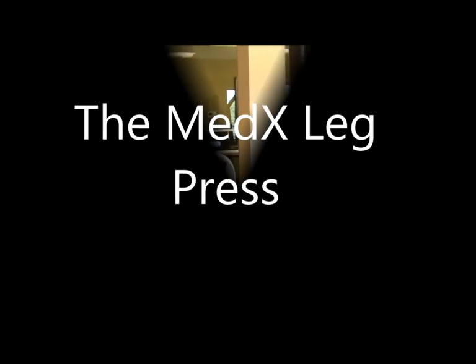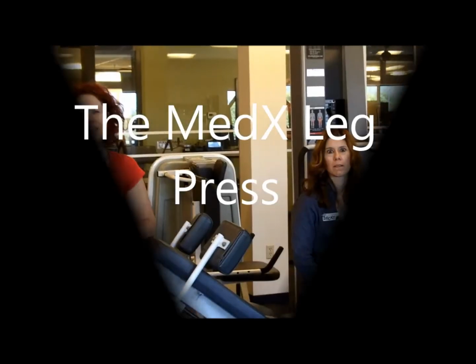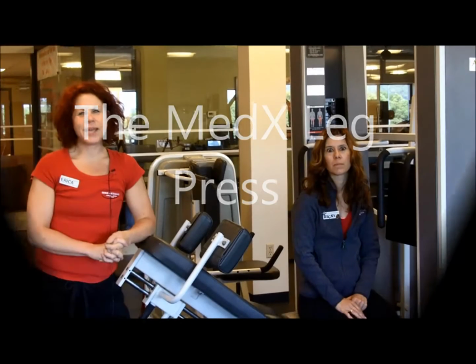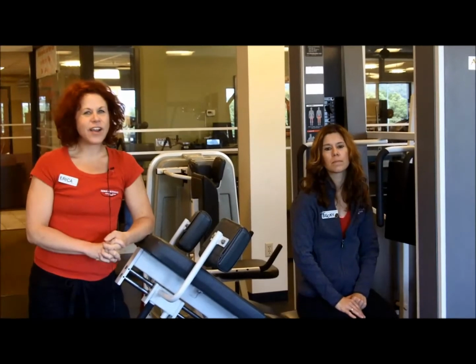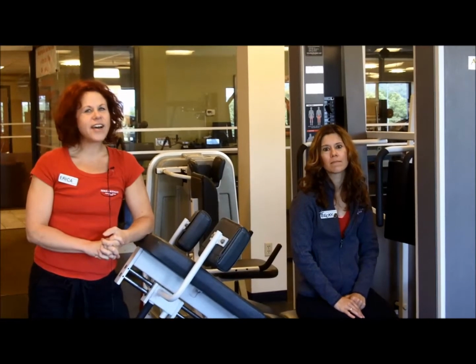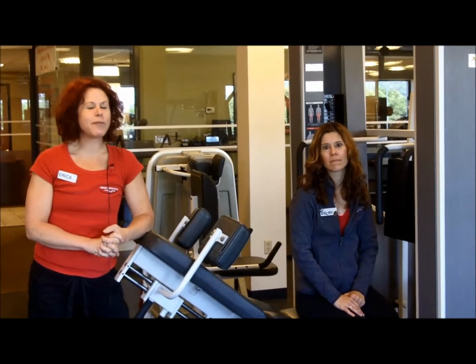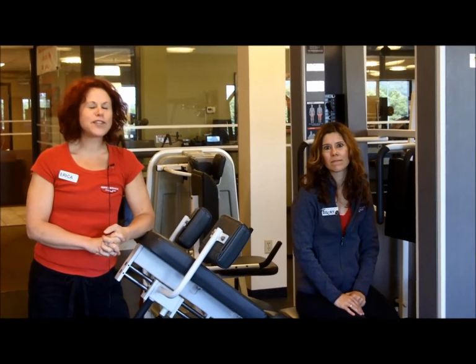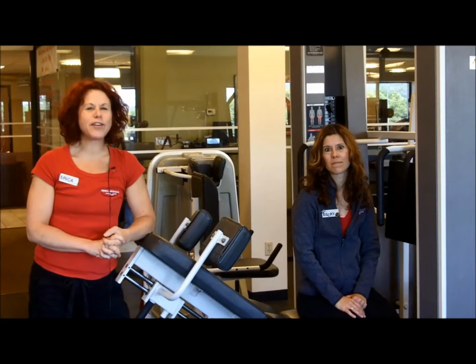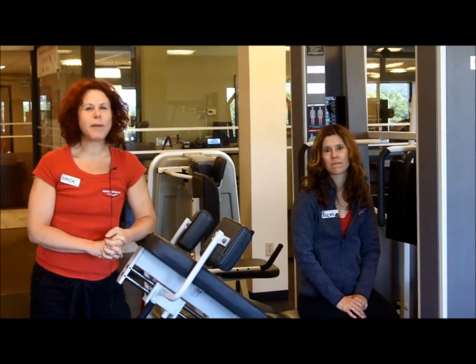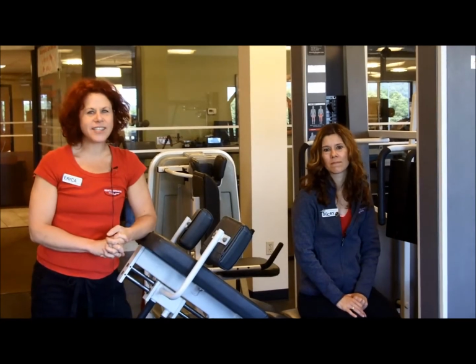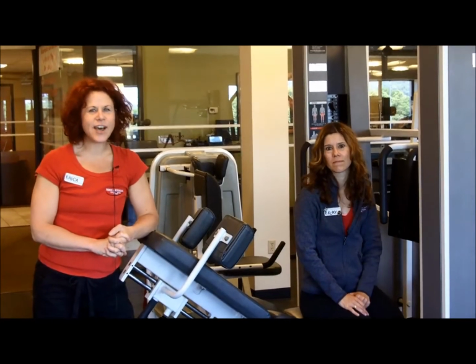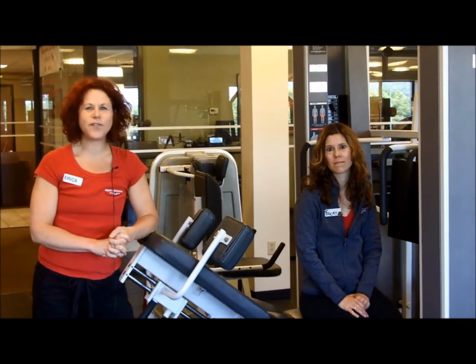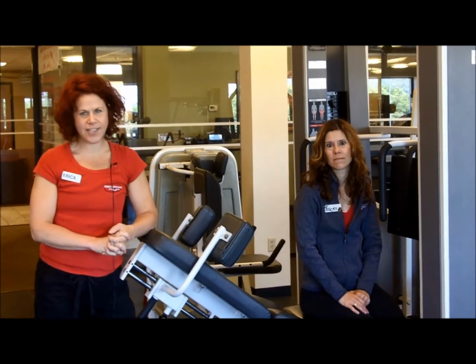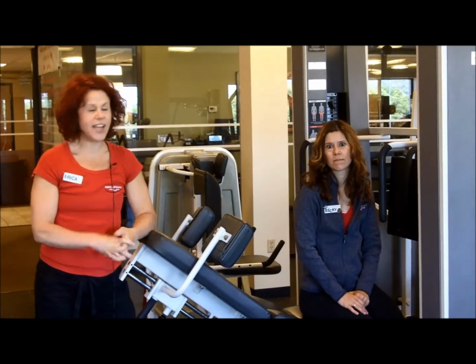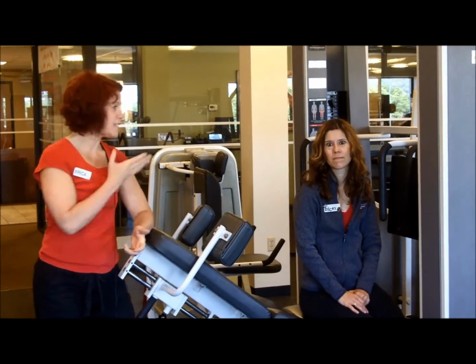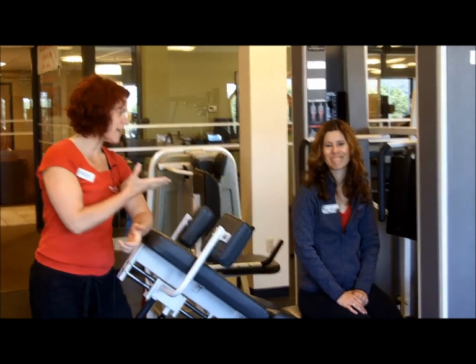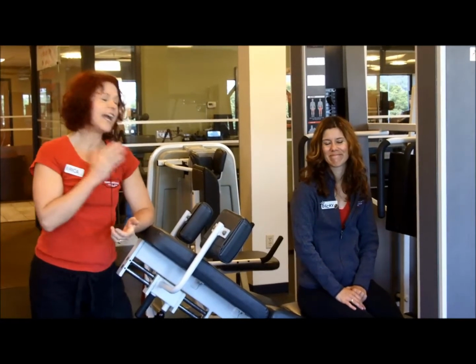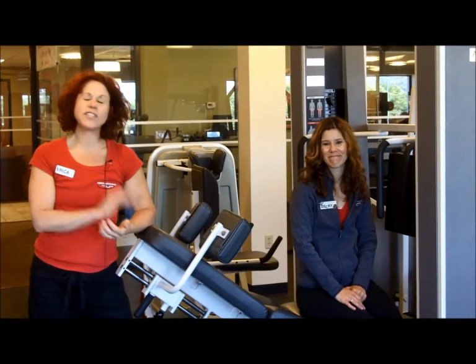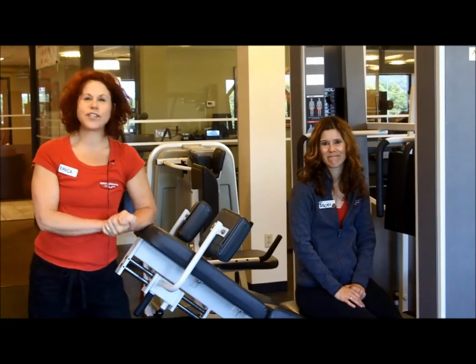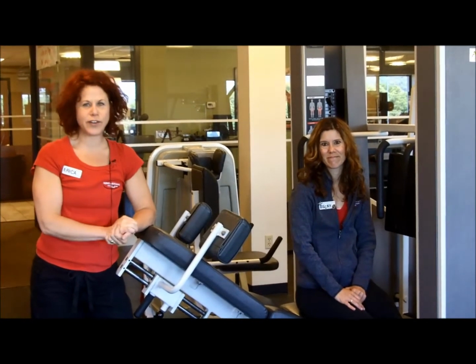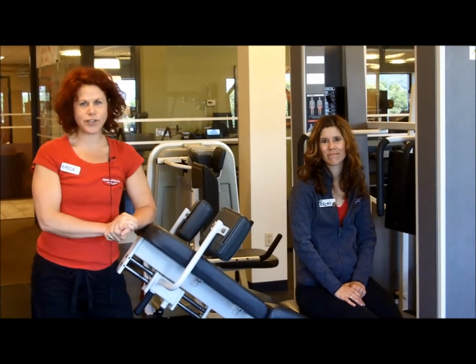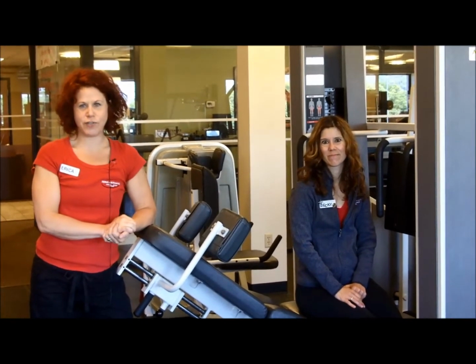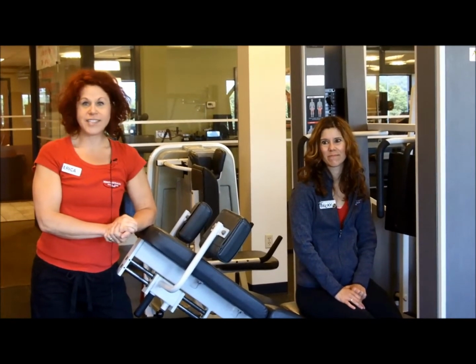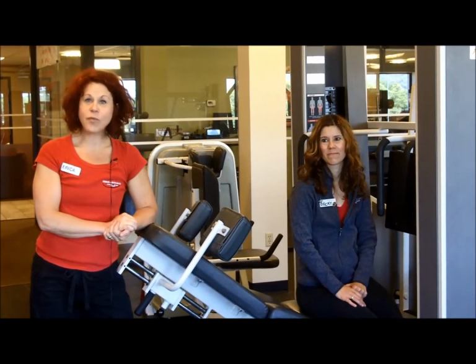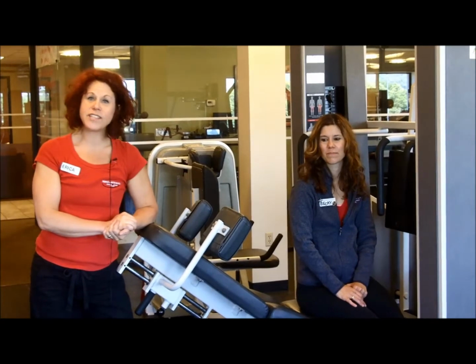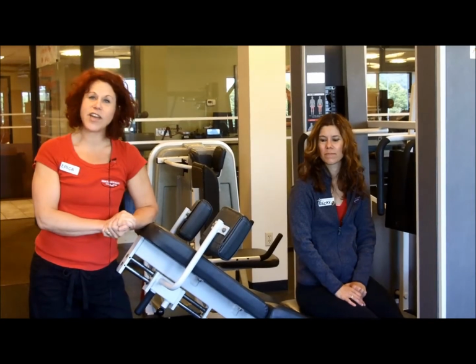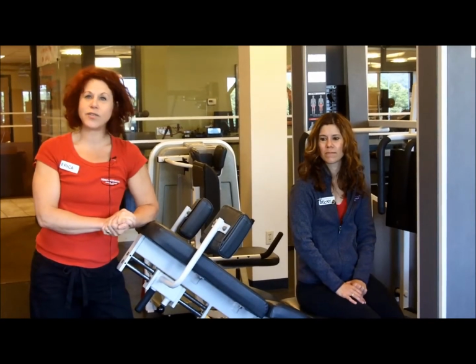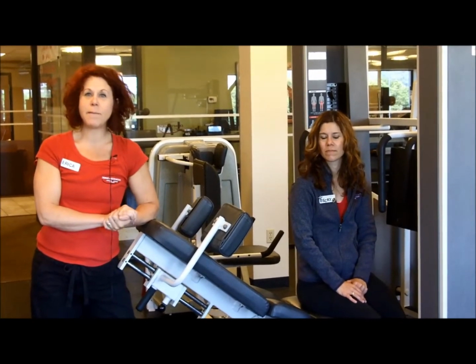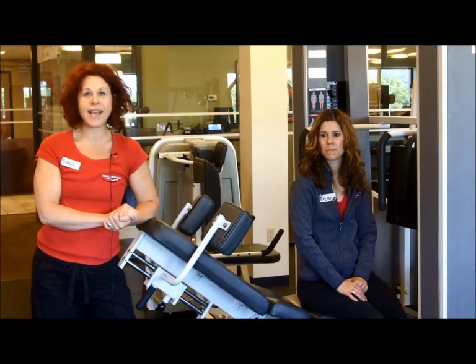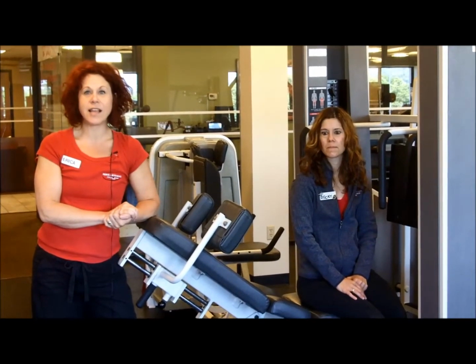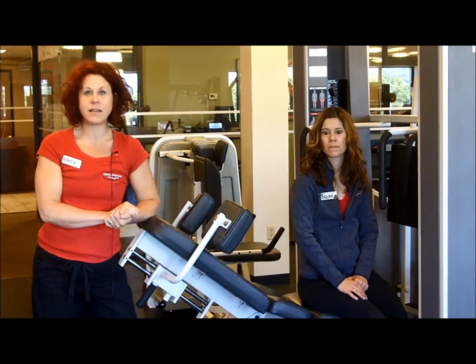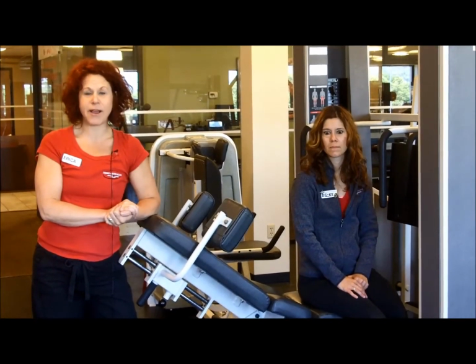Hi, my name is Erica and I'm a fitness trainer here at Mike Artigas Health and Fitness Center. This is Becky and she's a fitness trainer here too. Today we're going to teach you how to do the Med-X leg press.